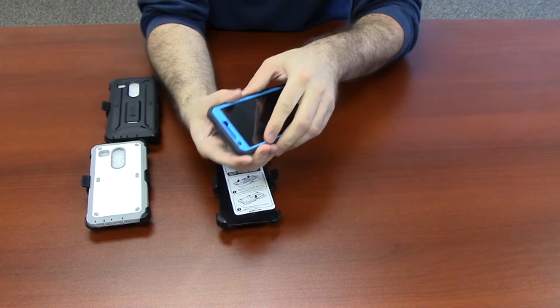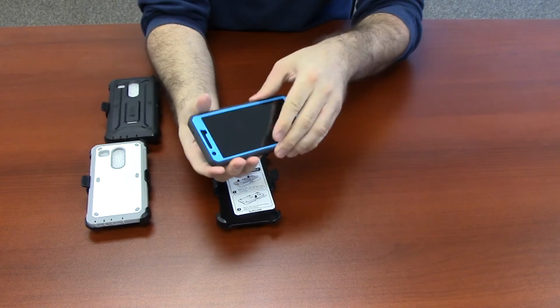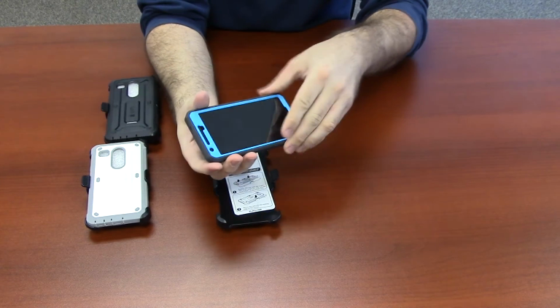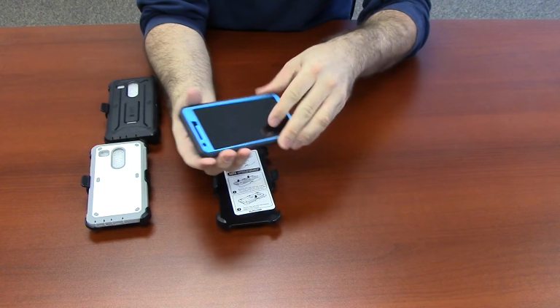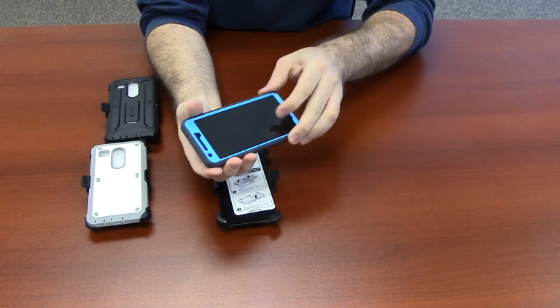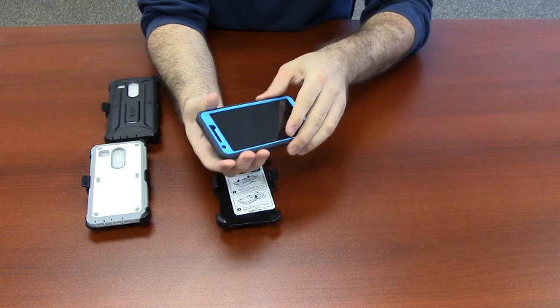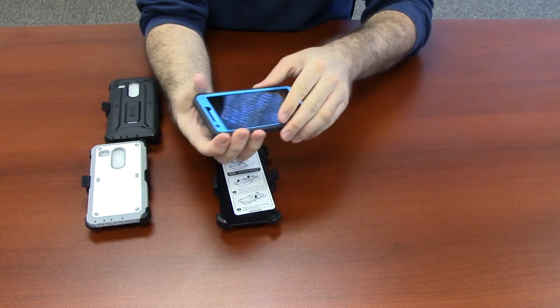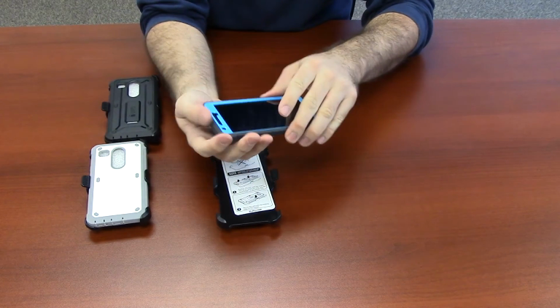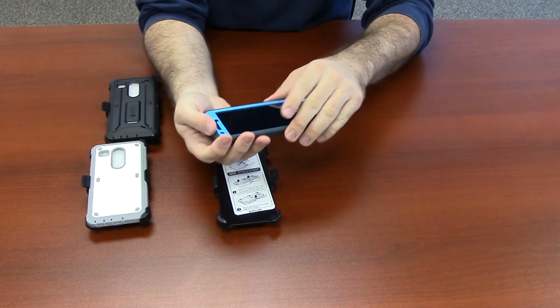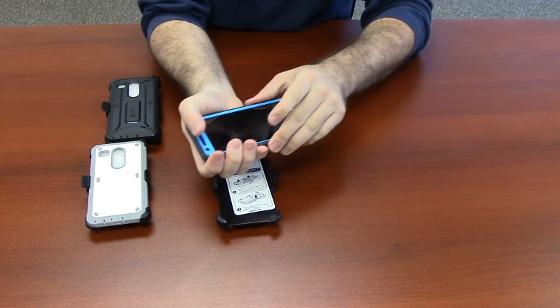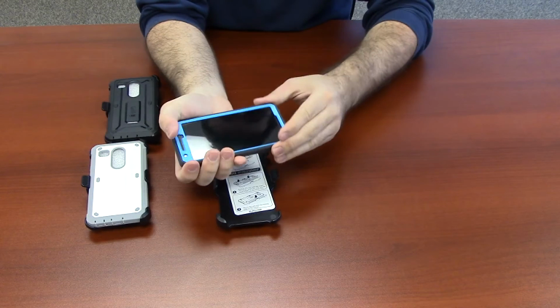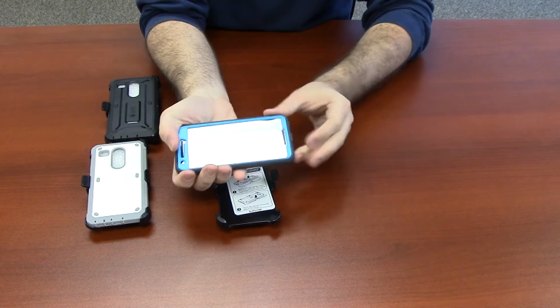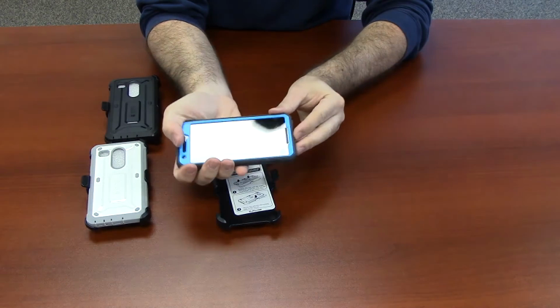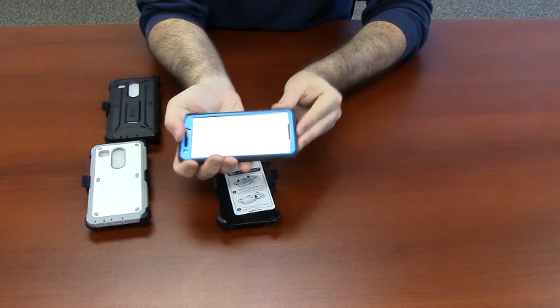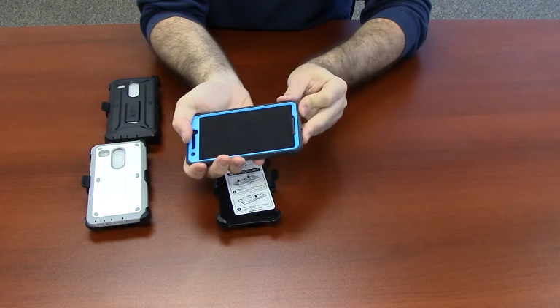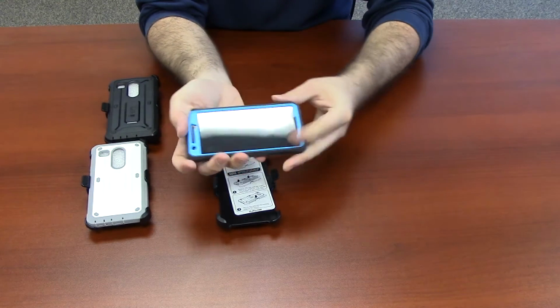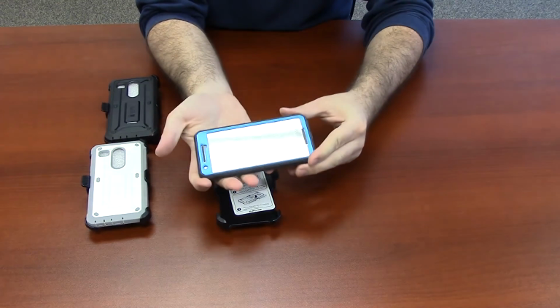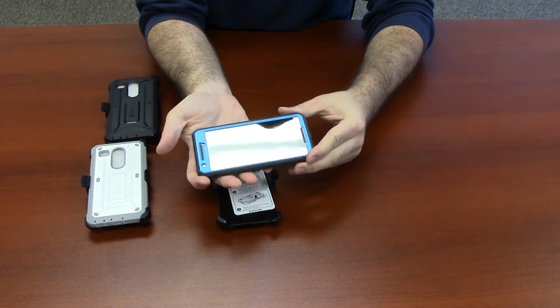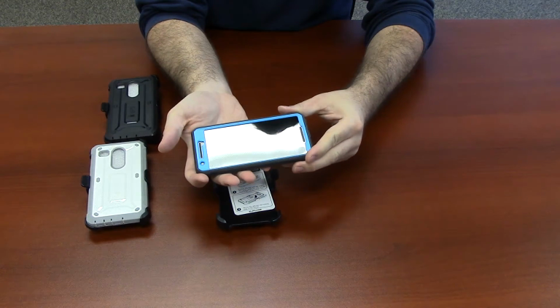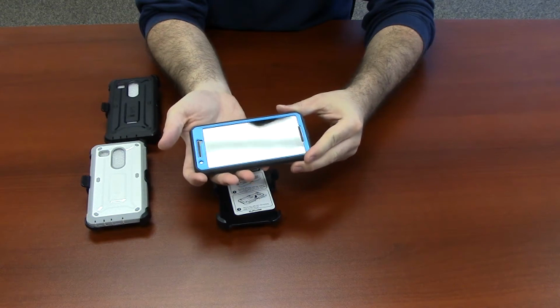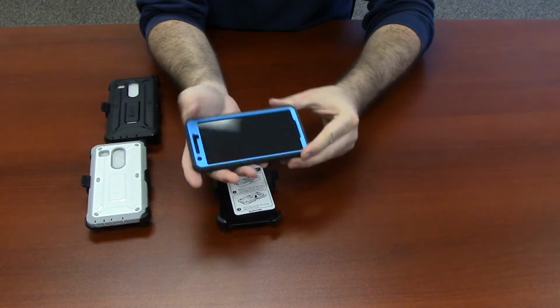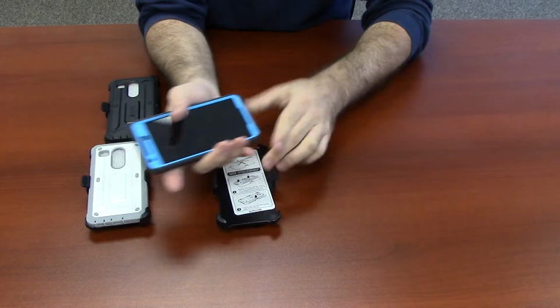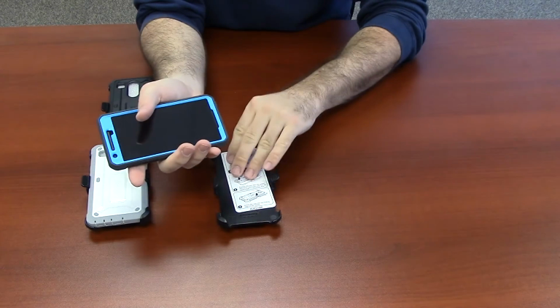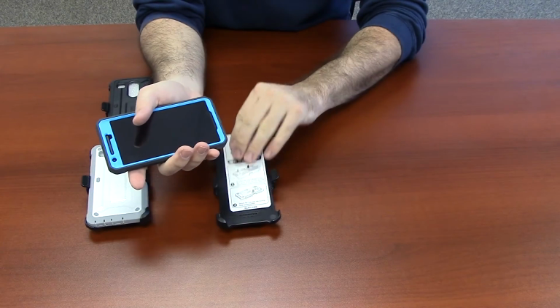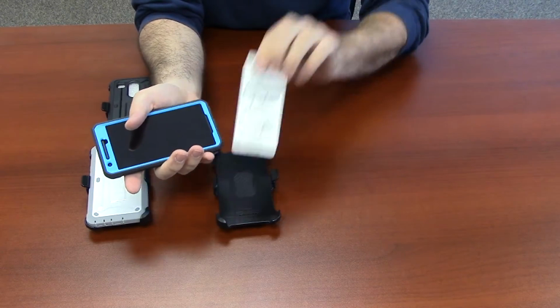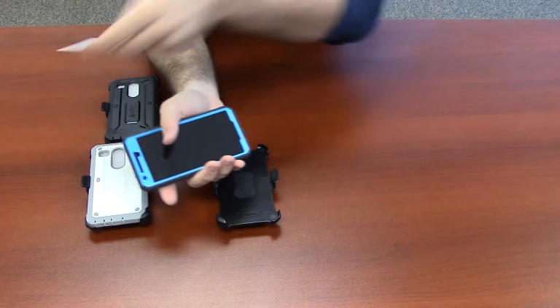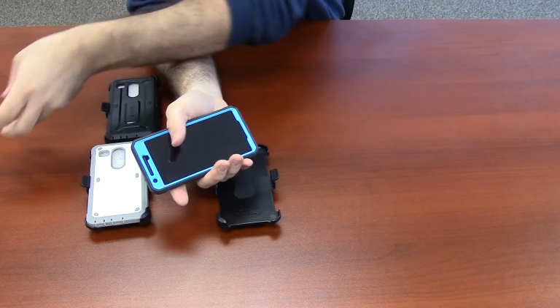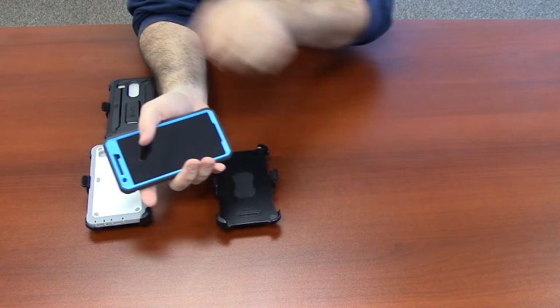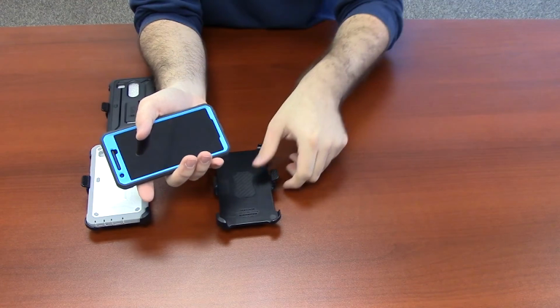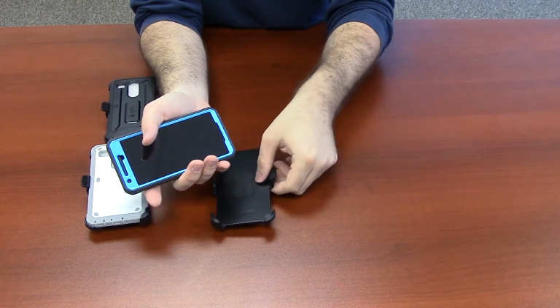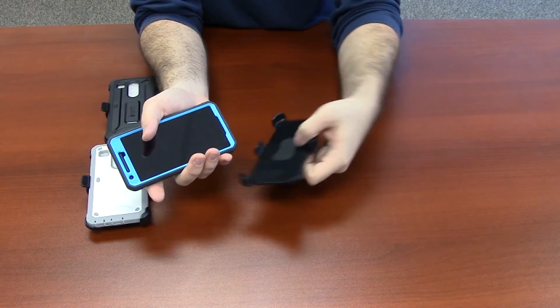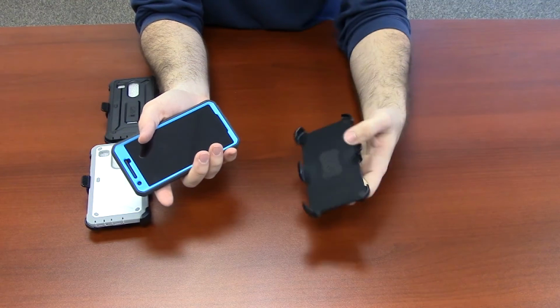Your phone should be secure. To use the holster feature, insert the case into the holster with the screen facing the clip.